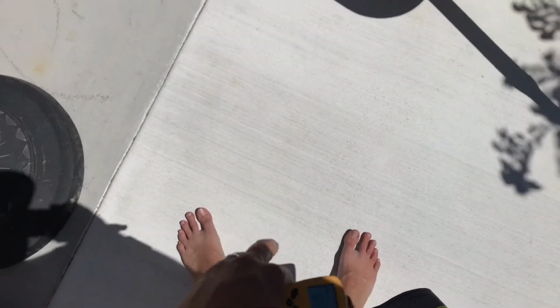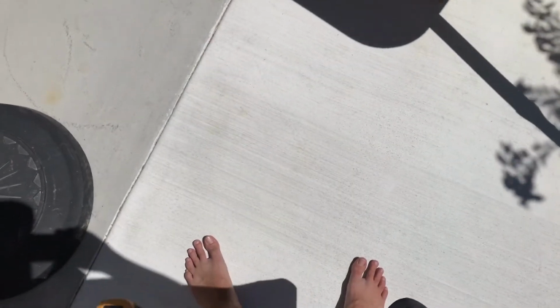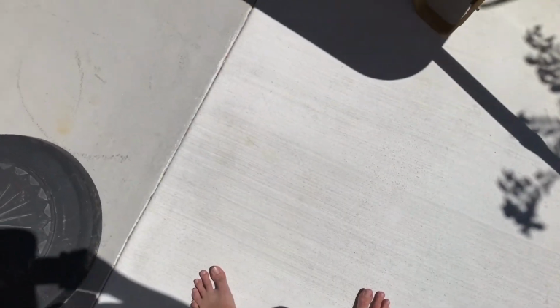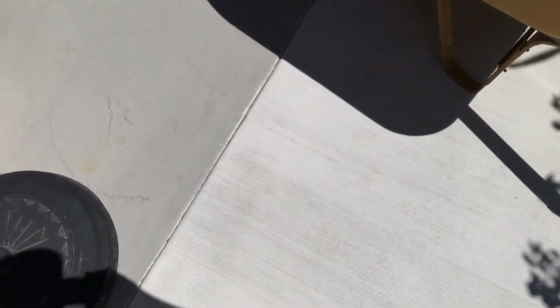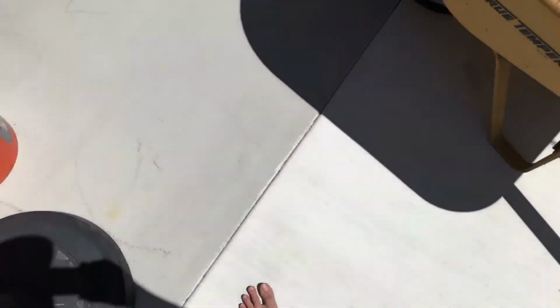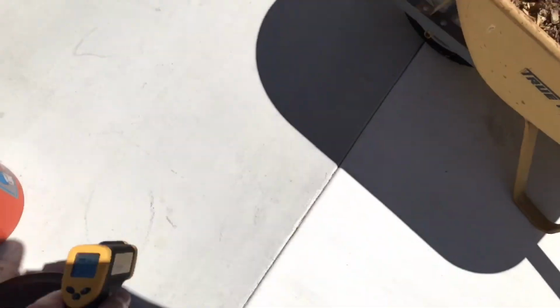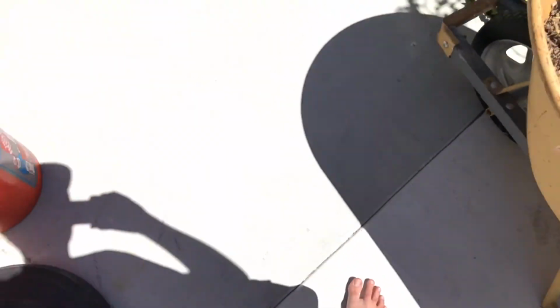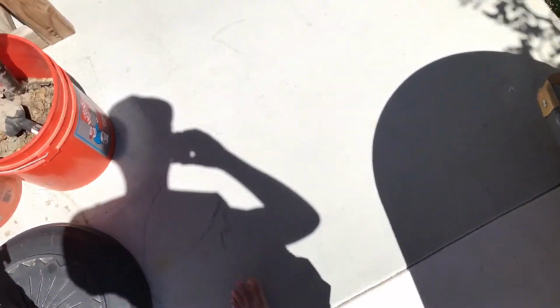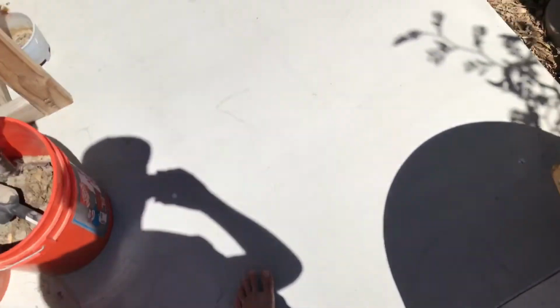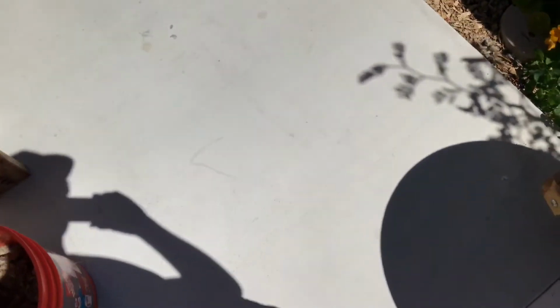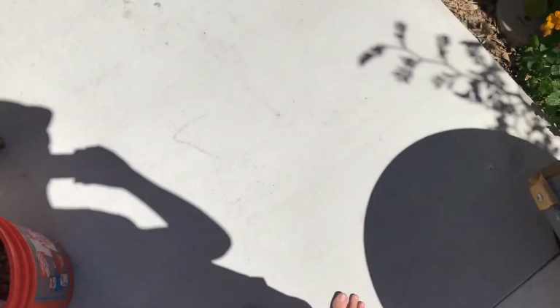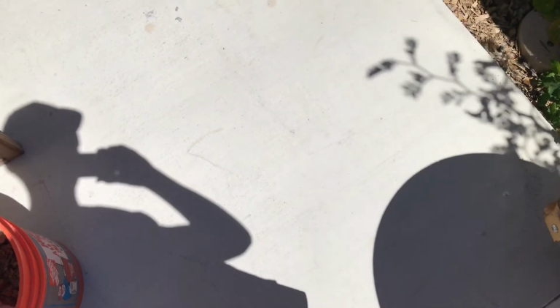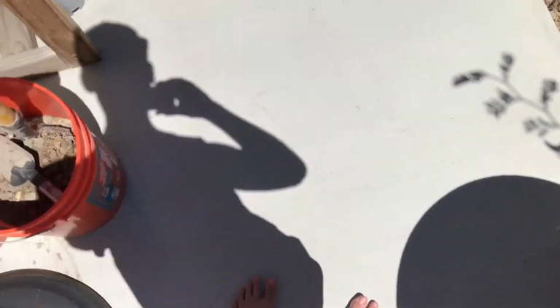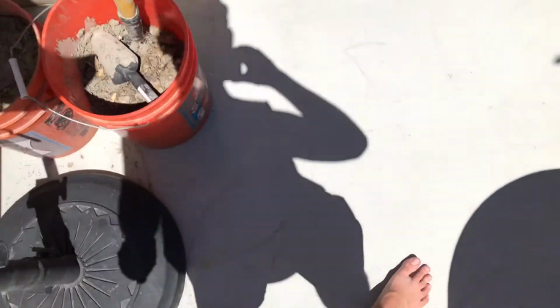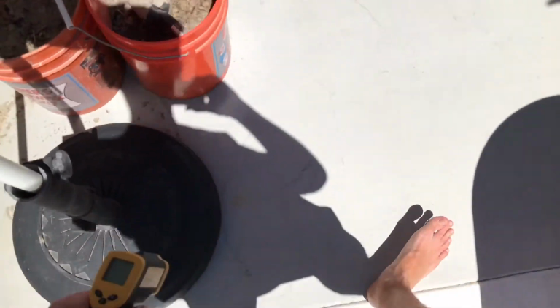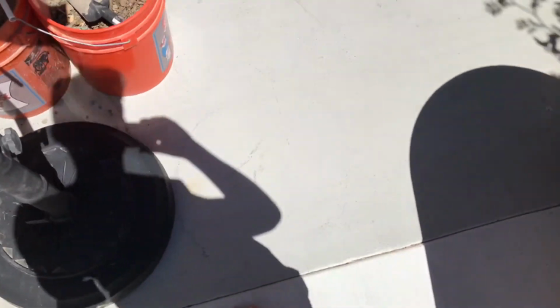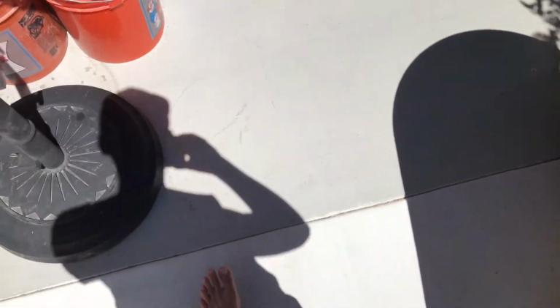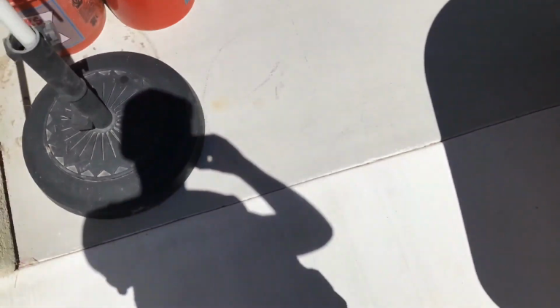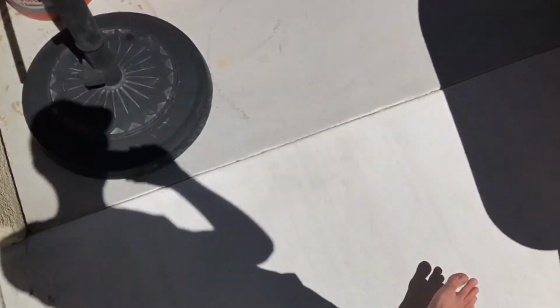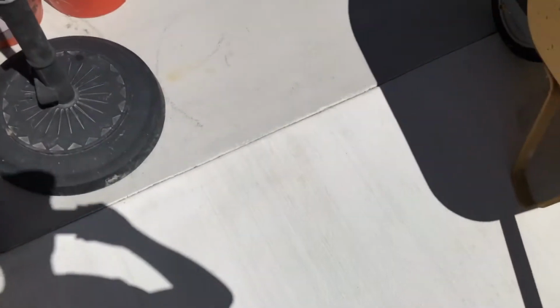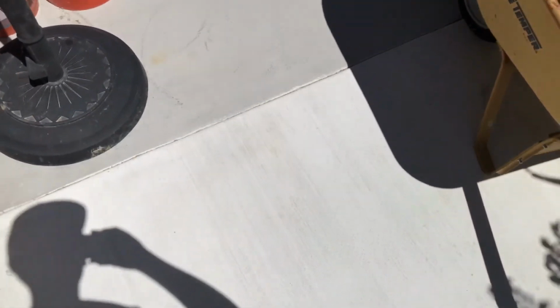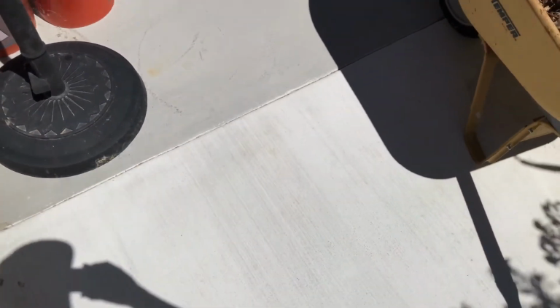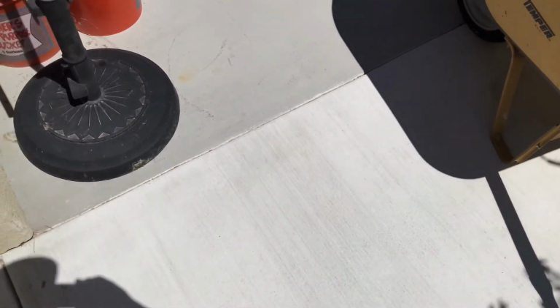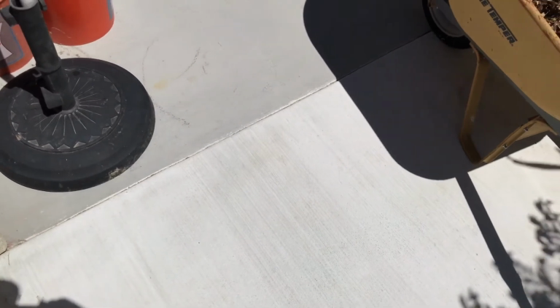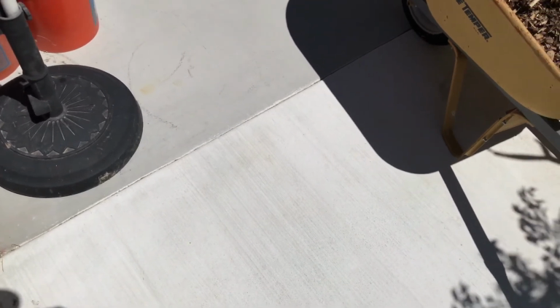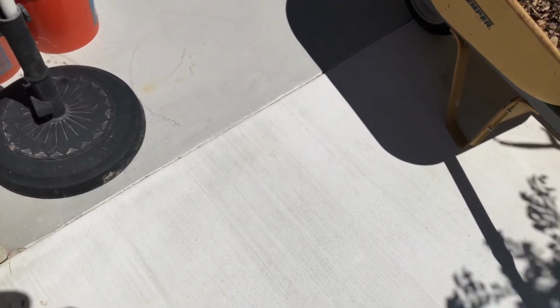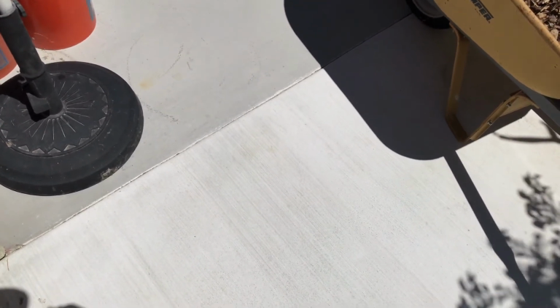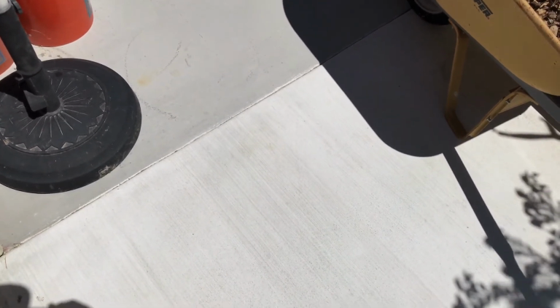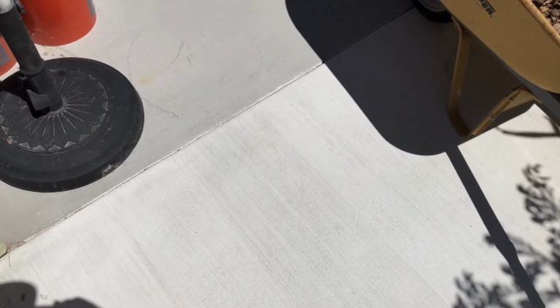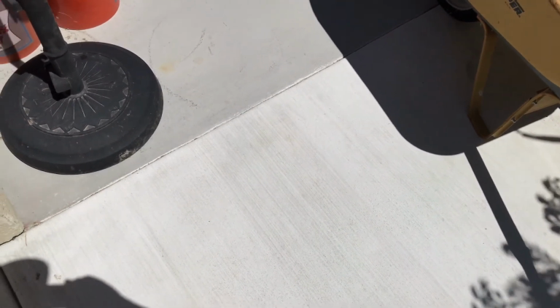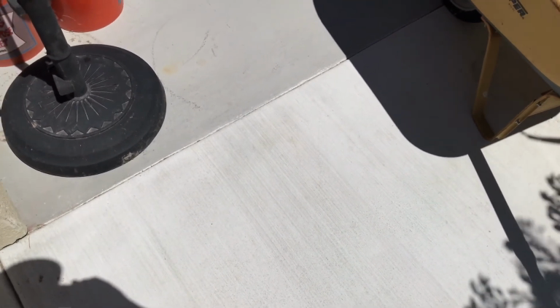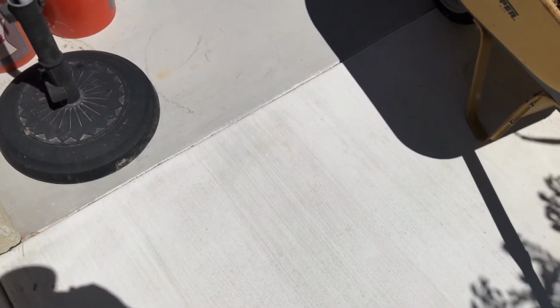It's probably about 95 degrees ambient temperature out here right now. We can all walk on the white concrete no problem, but the gray is hot enough where I cannot walk on it or stand on it for very long.